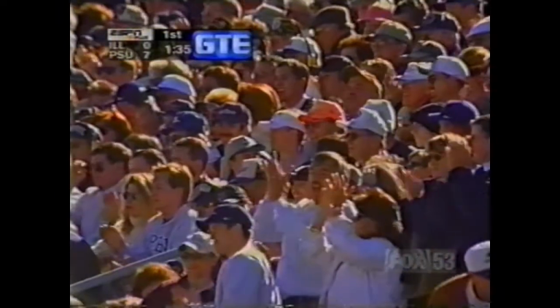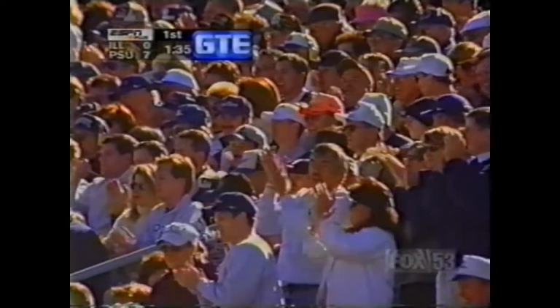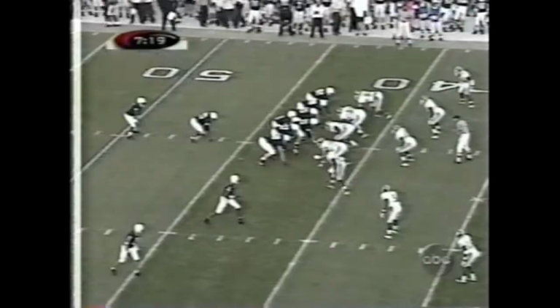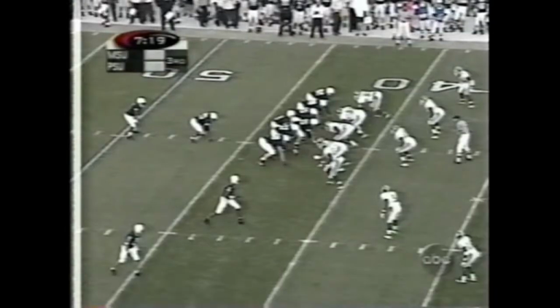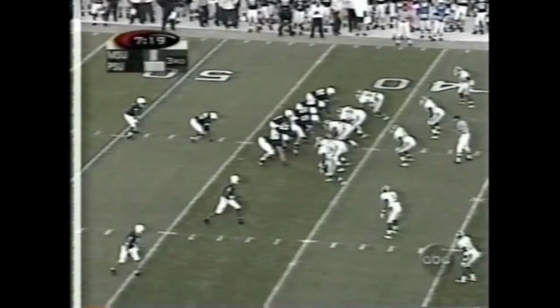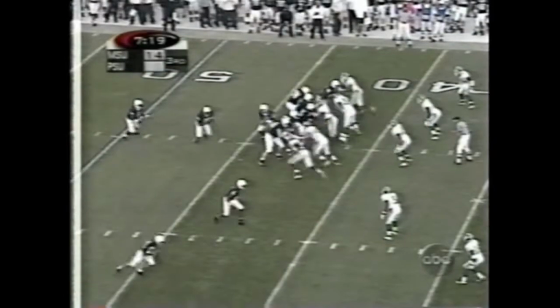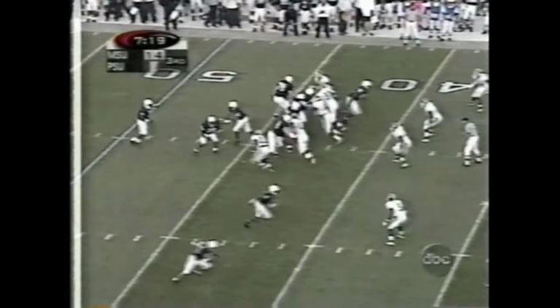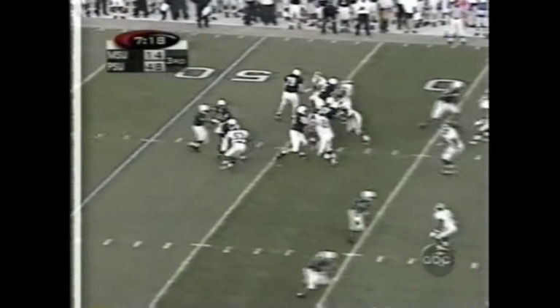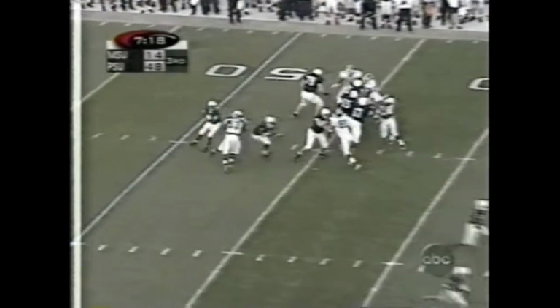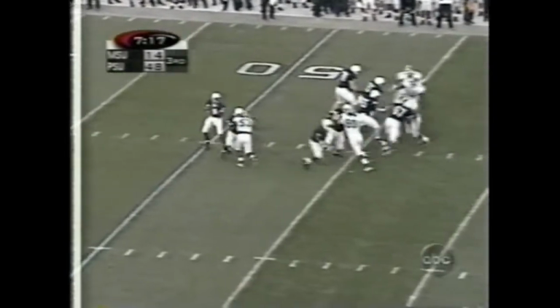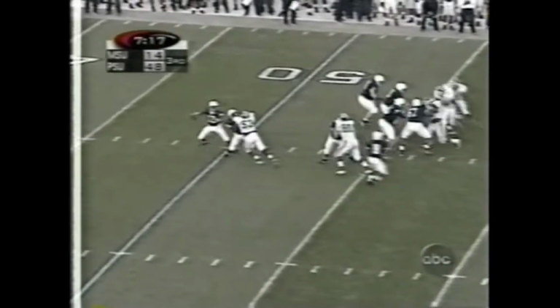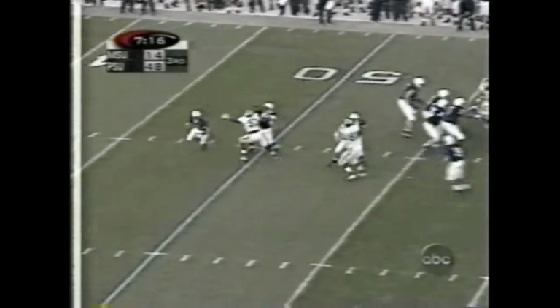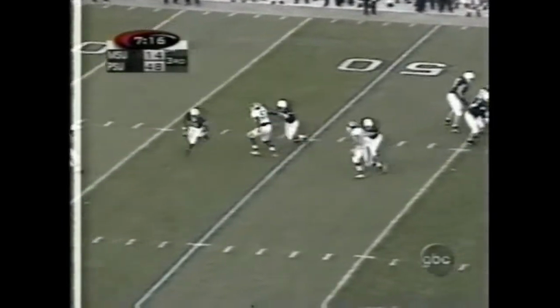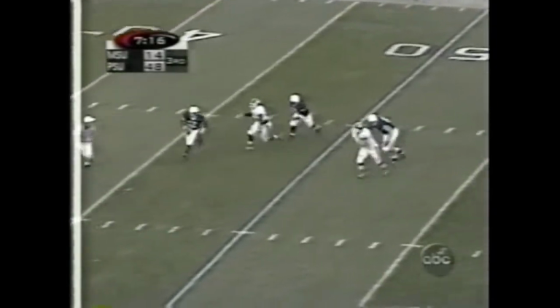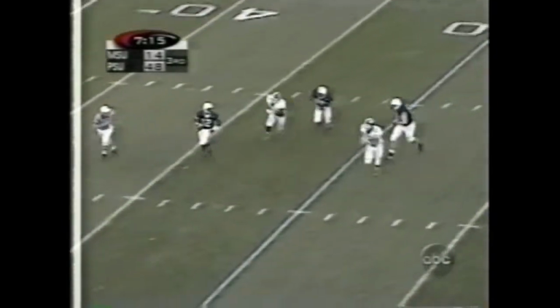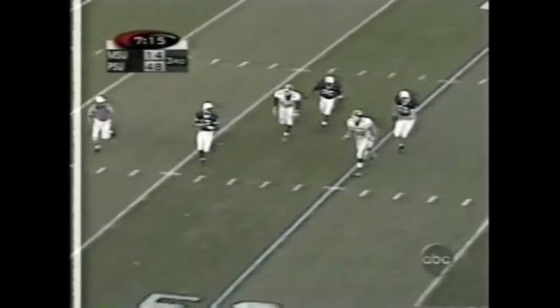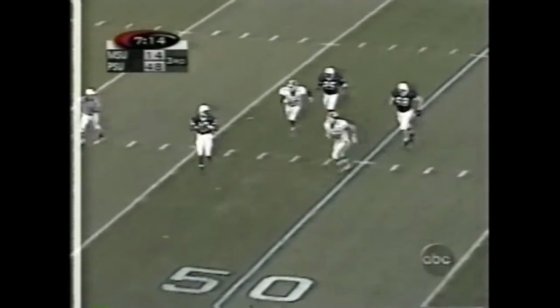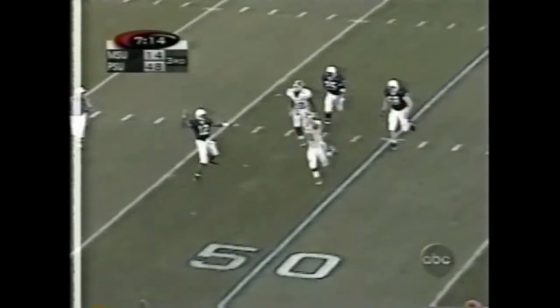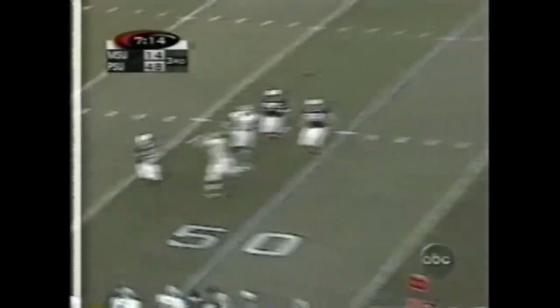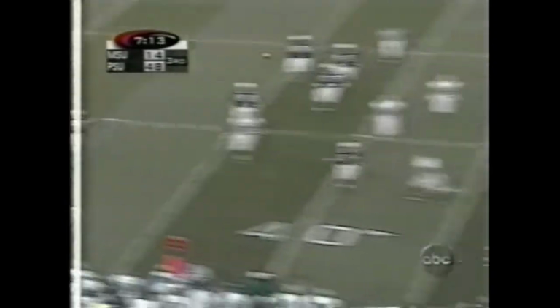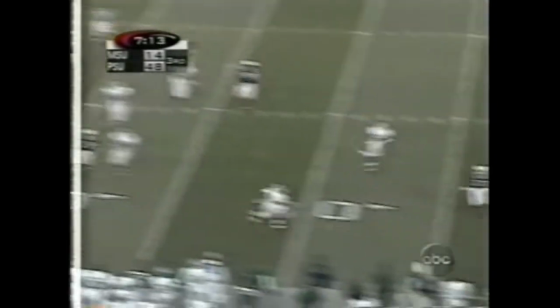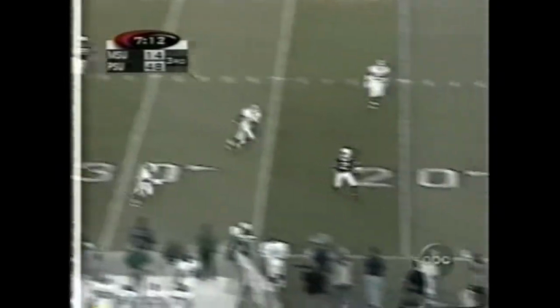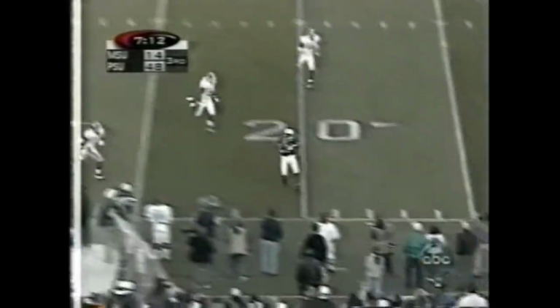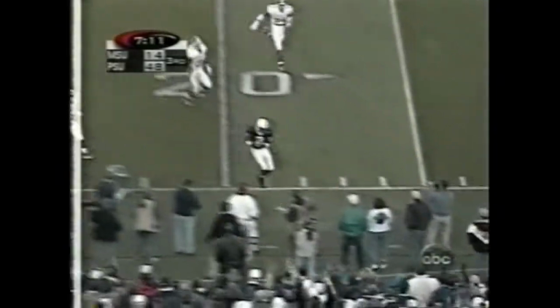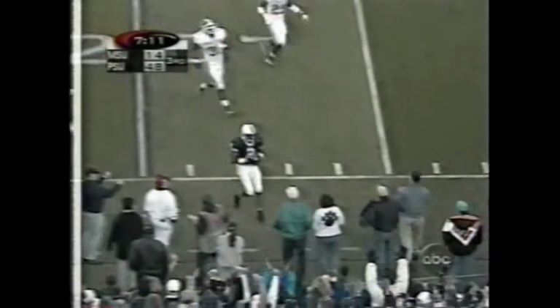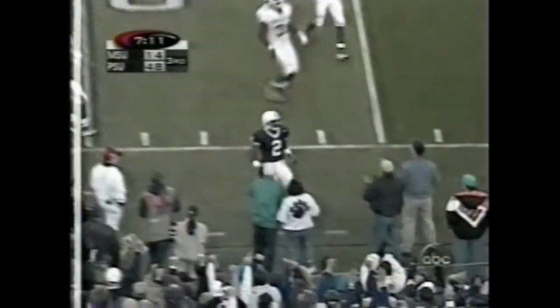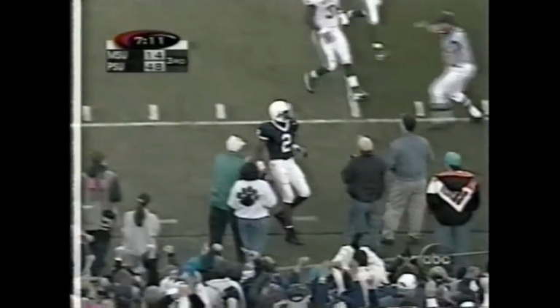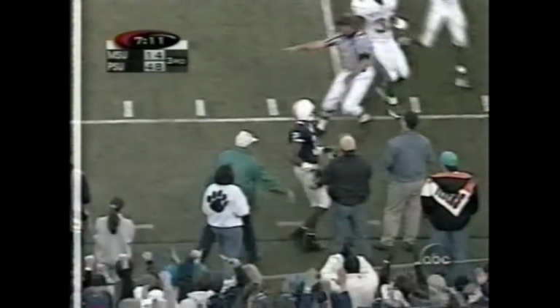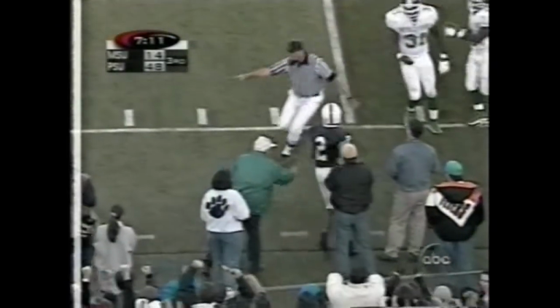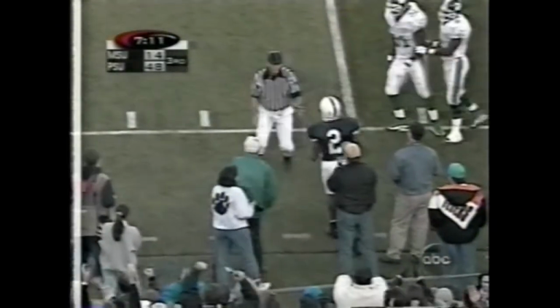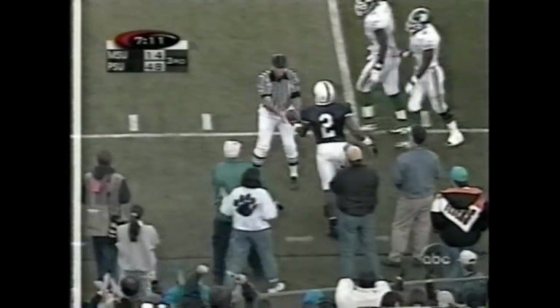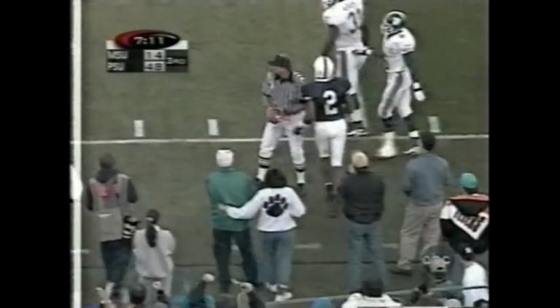Bobby Jackson — a shark coming back off an injury. Casey on the run, throws downfield, got Fields open, tiptoes along the sidelines, and stays in for the catch.